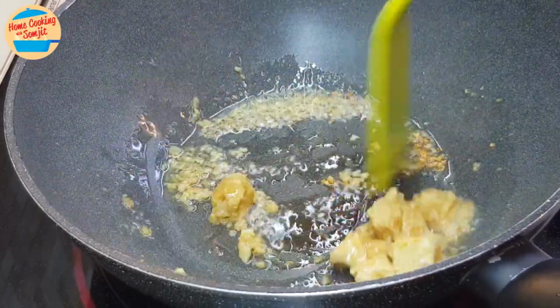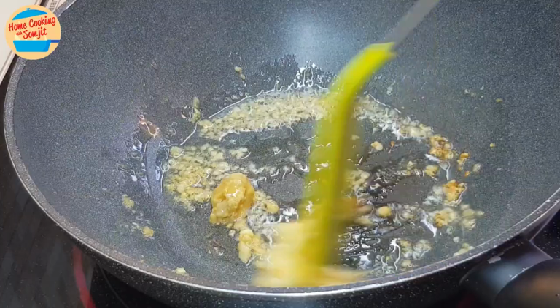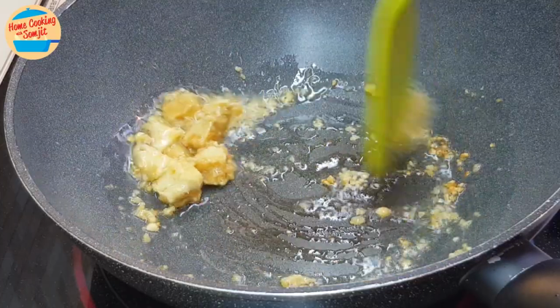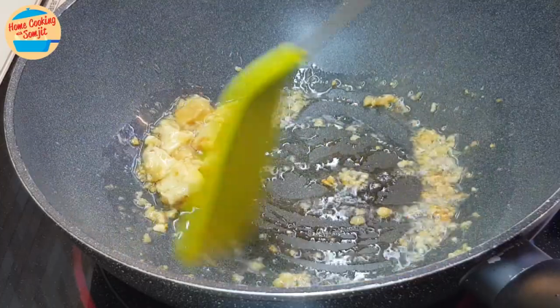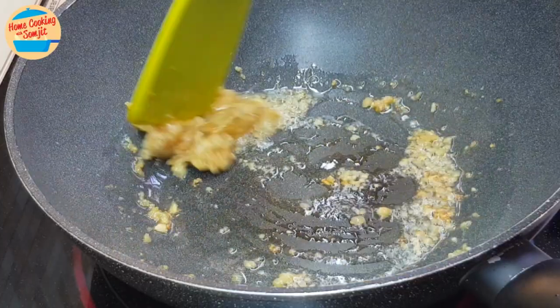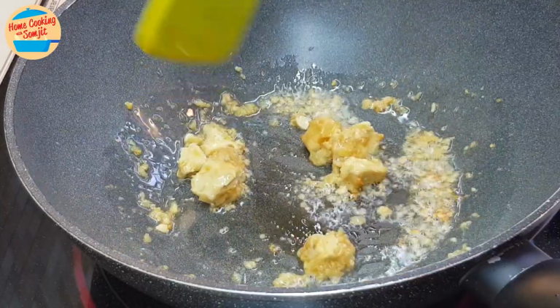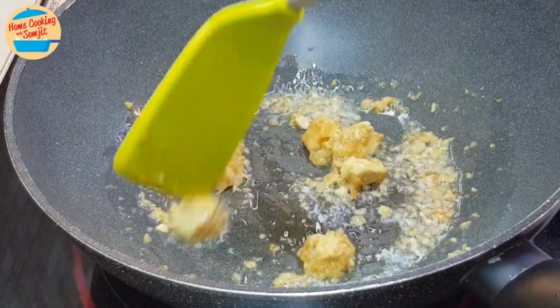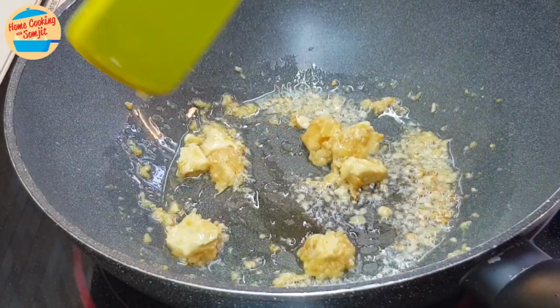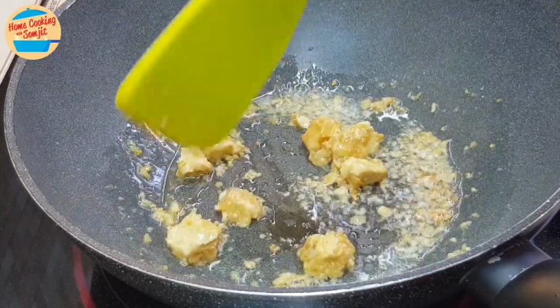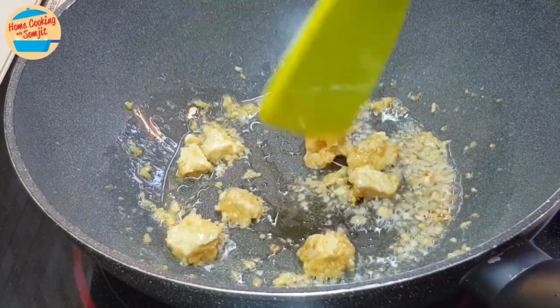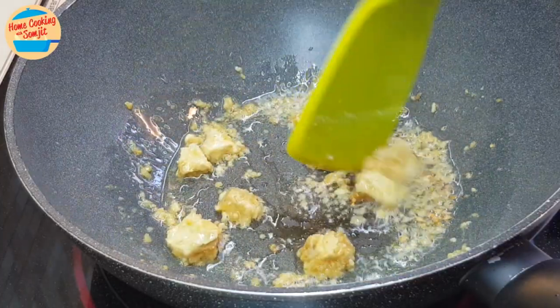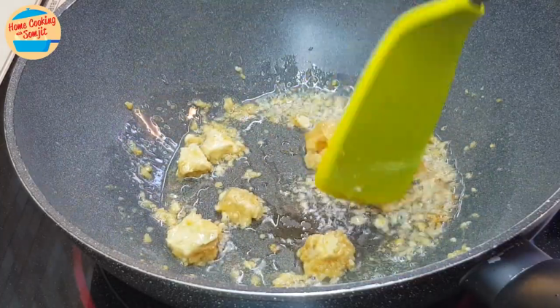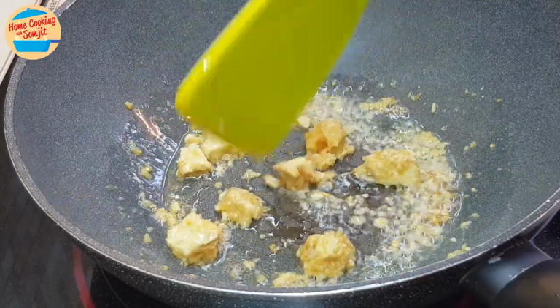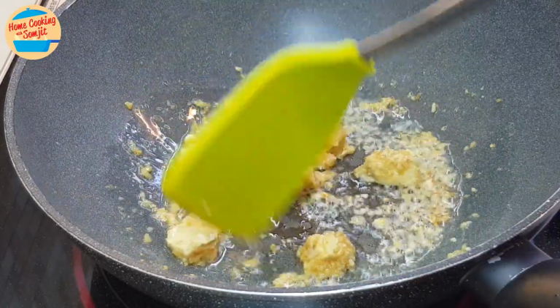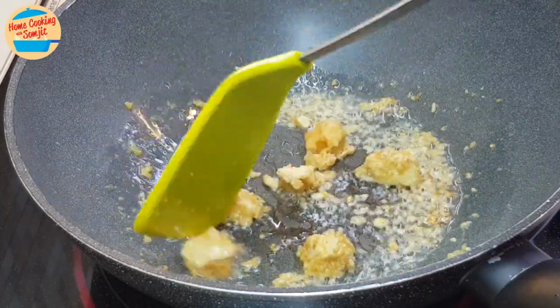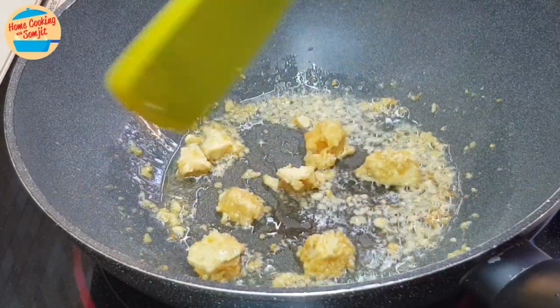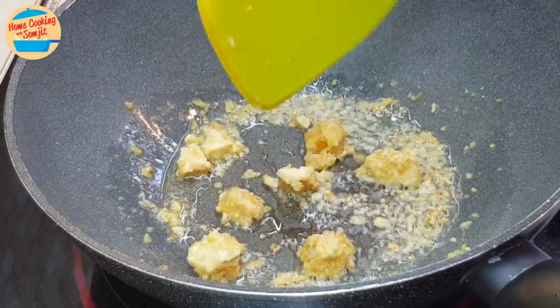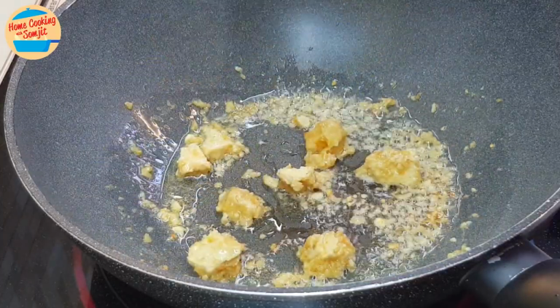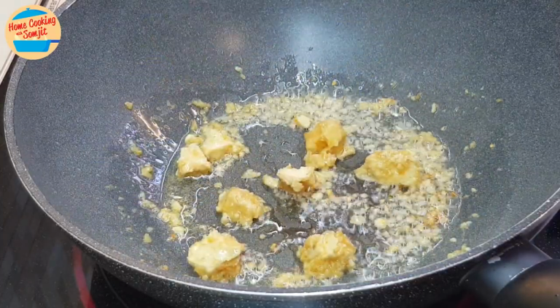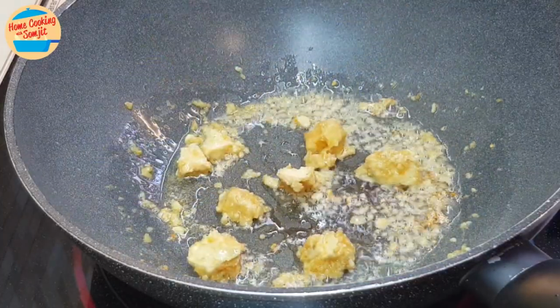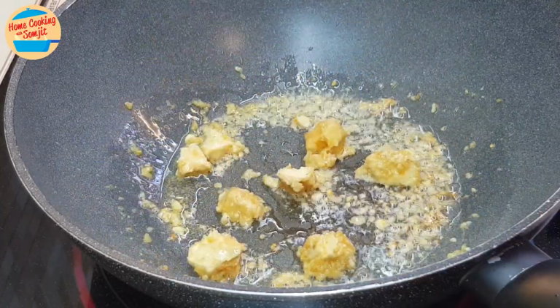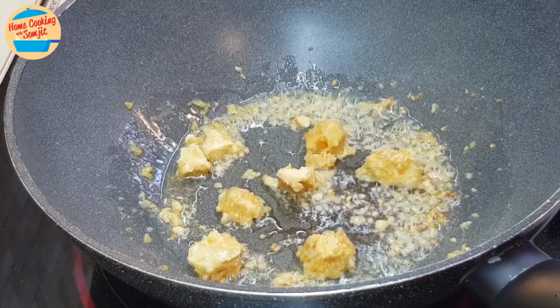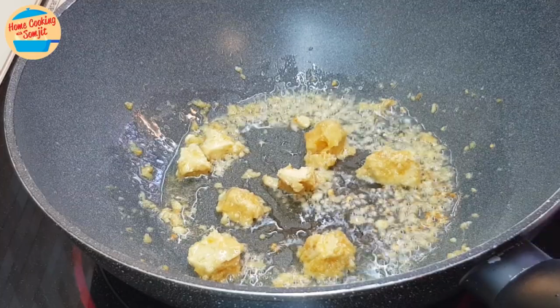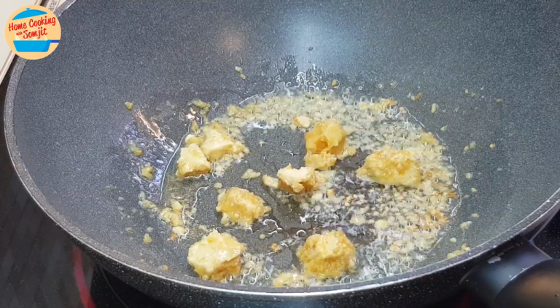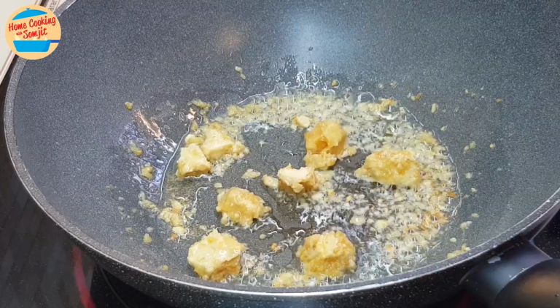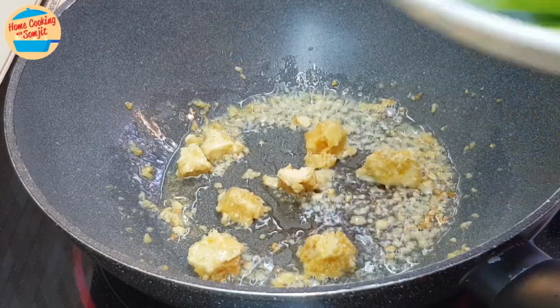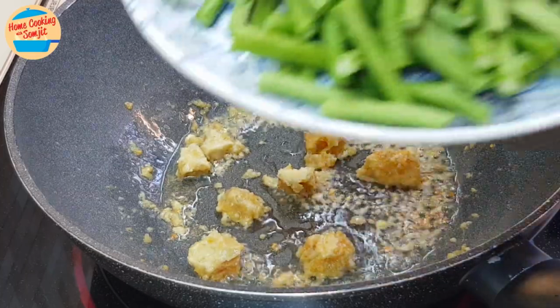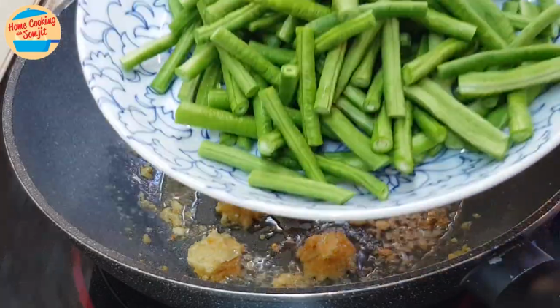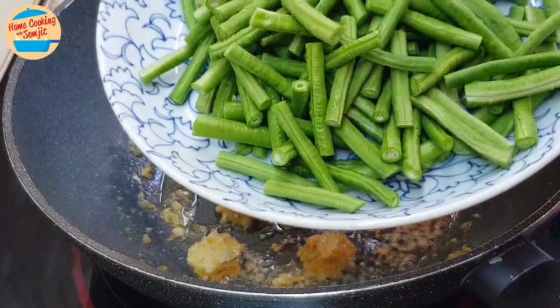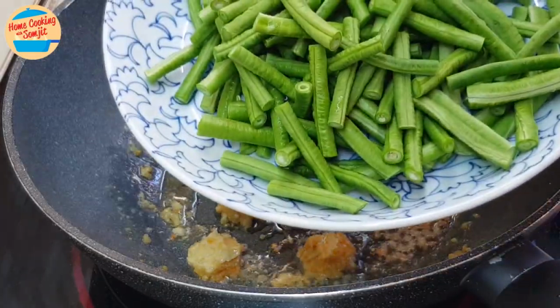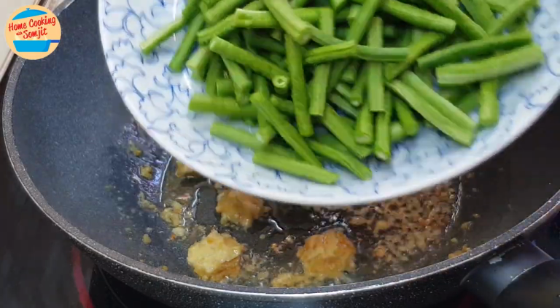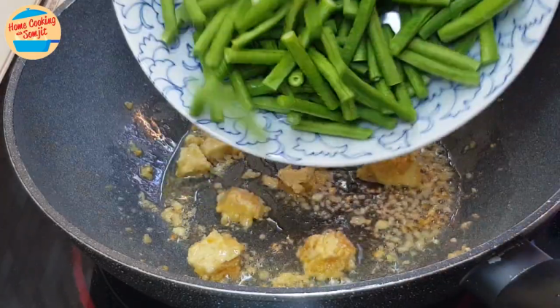This is to enhance the taste and creaminess of the green beans from the bean curd. Once the bean curd is fragrant, separate it across the pan like this. Now we are going to add in the green beans.